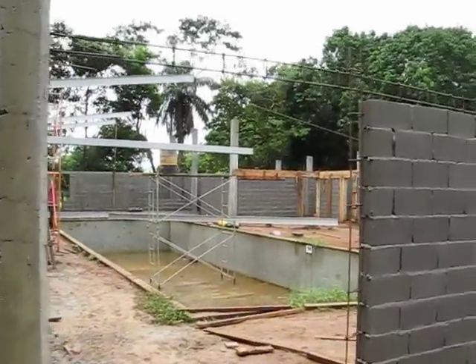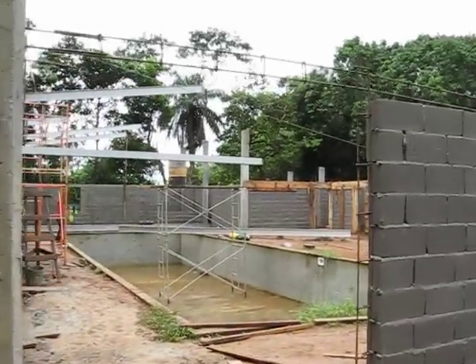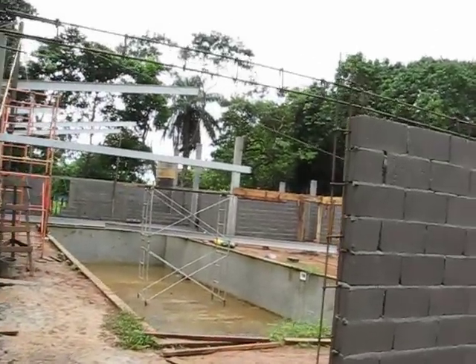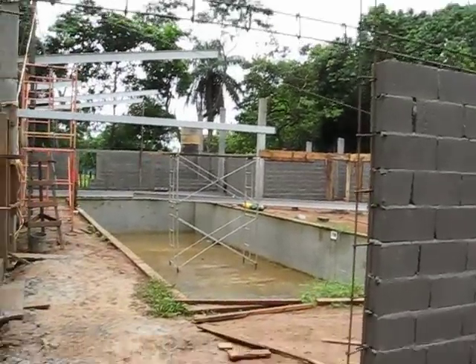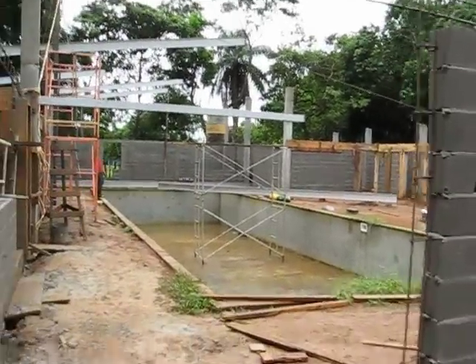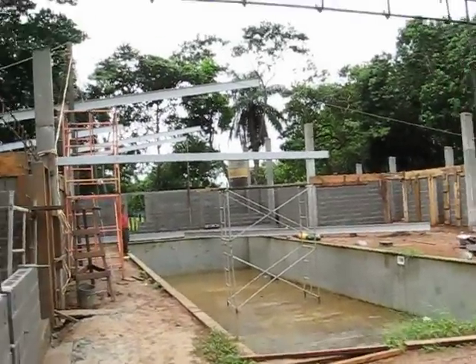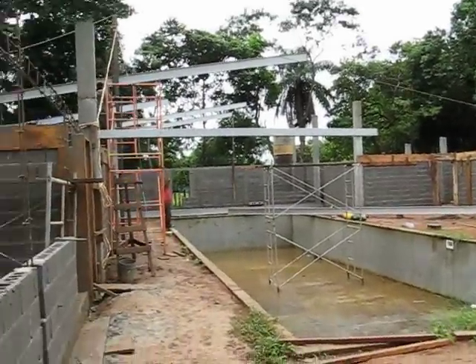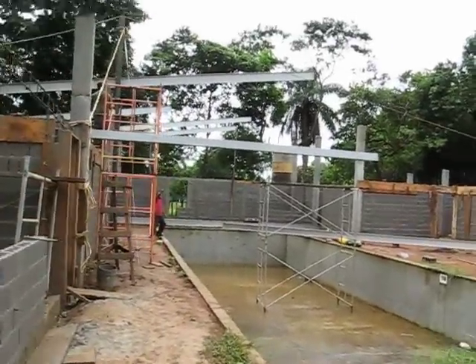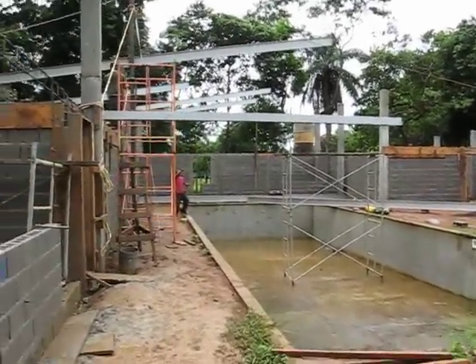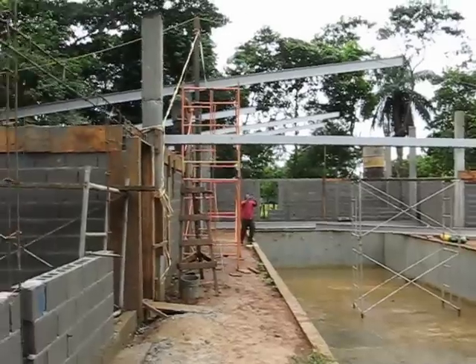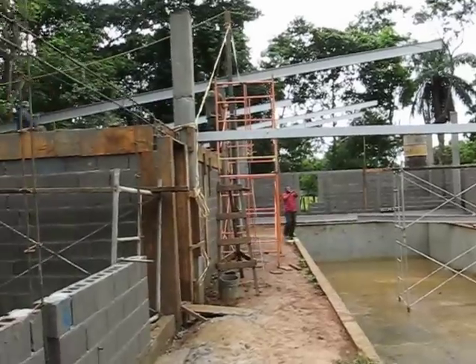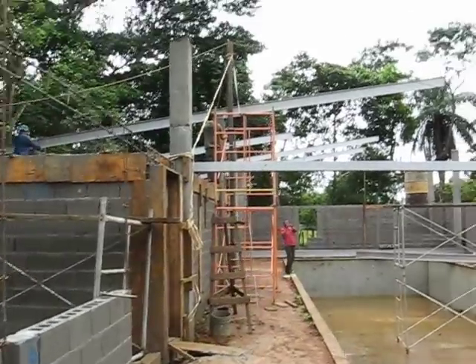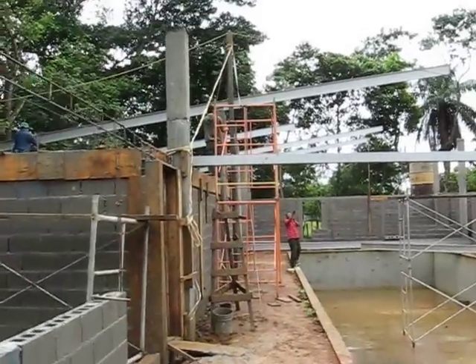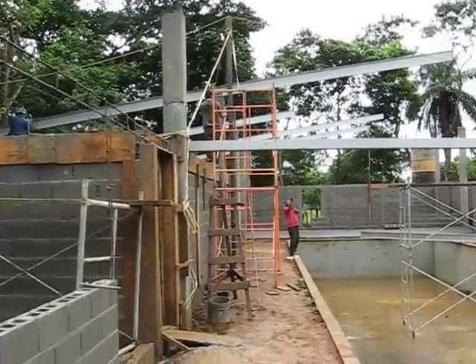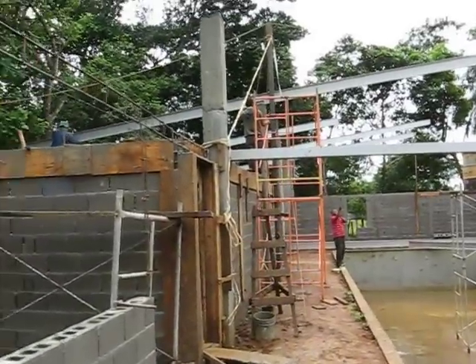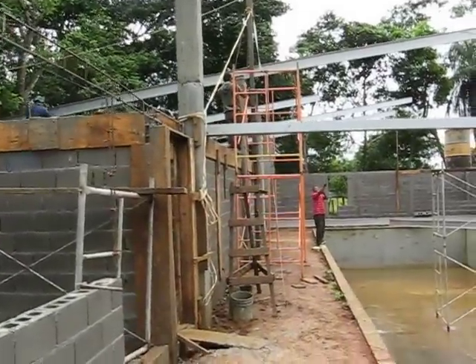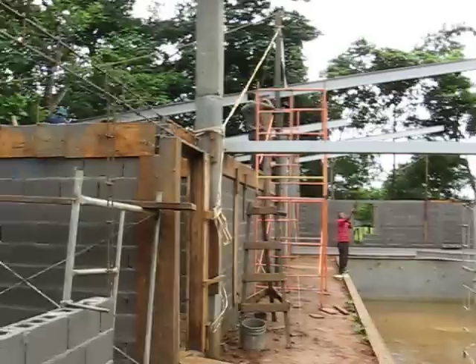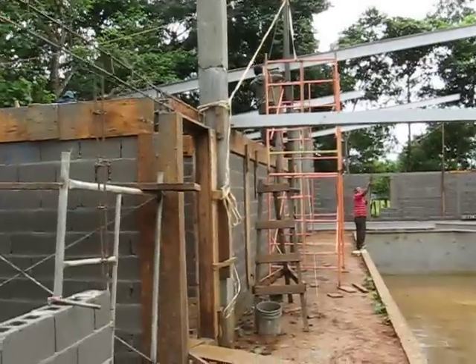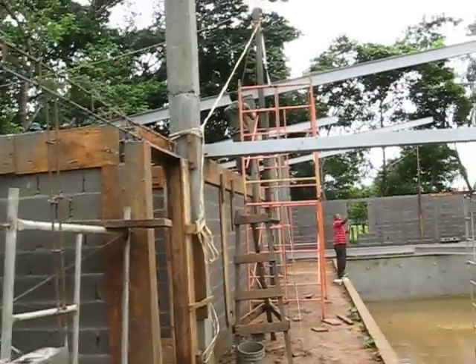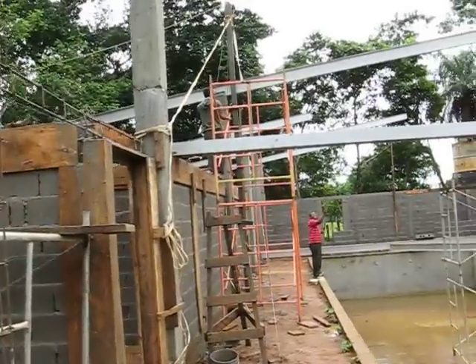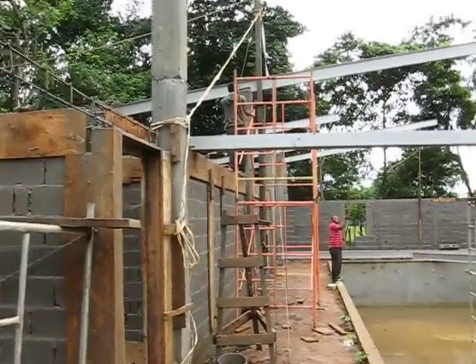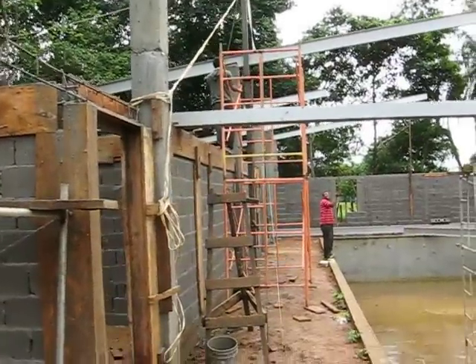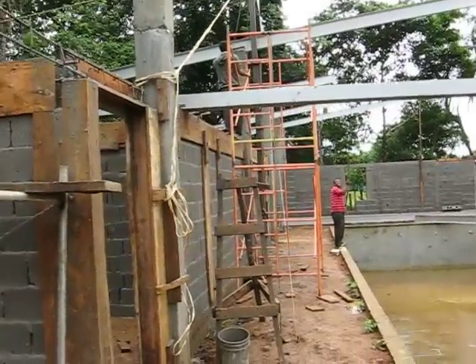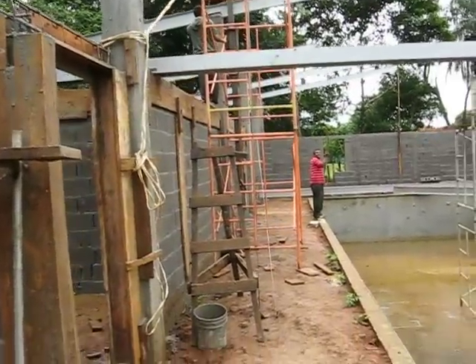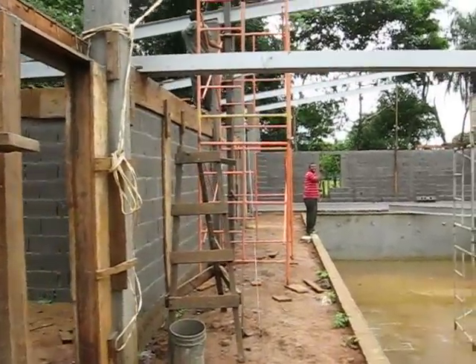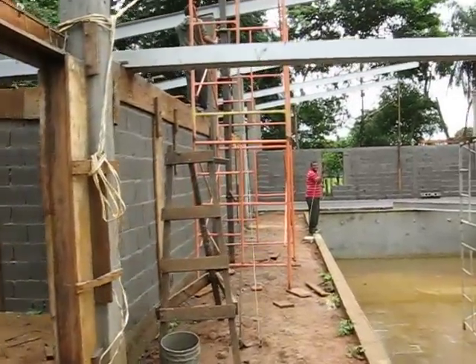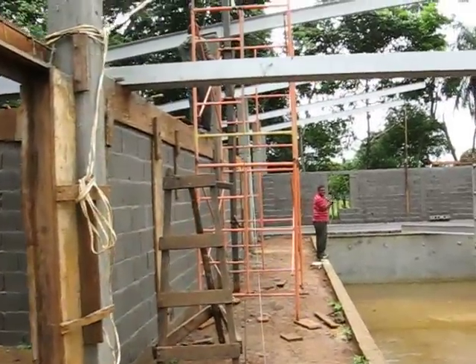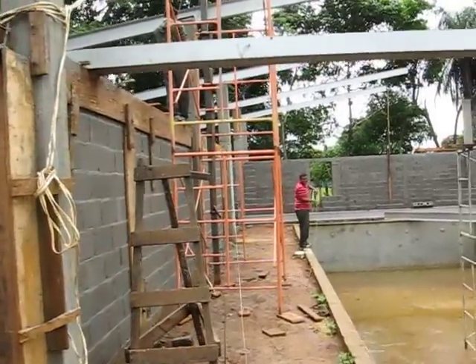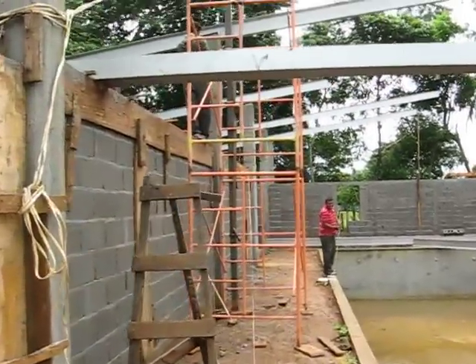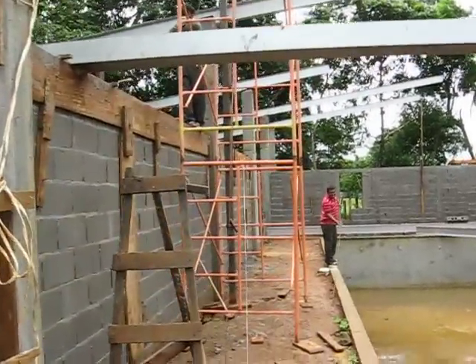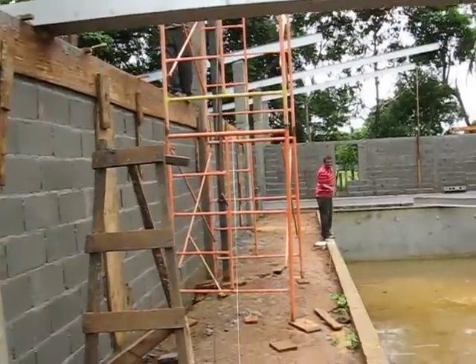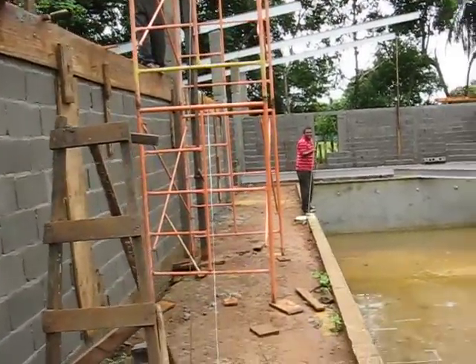These beams are about 42 feet in length. They weigh 22 pounds per foot, so you do the math — it's somewhere around 900 pounds per beam. And they're putting one into place here.